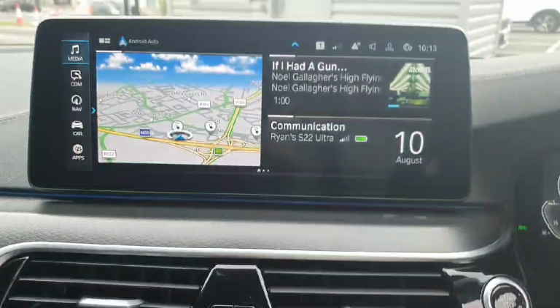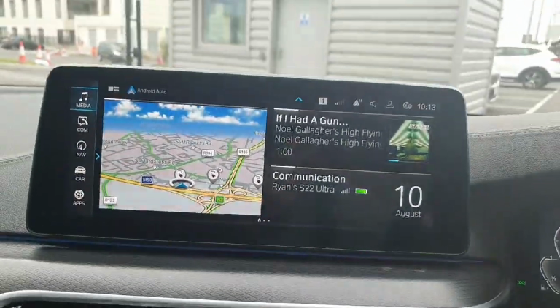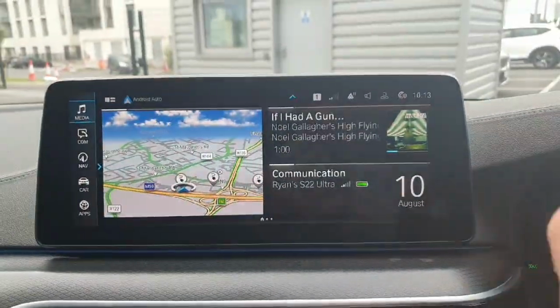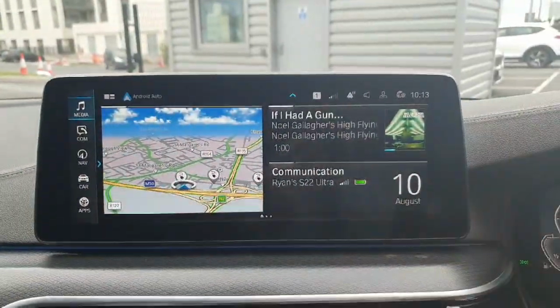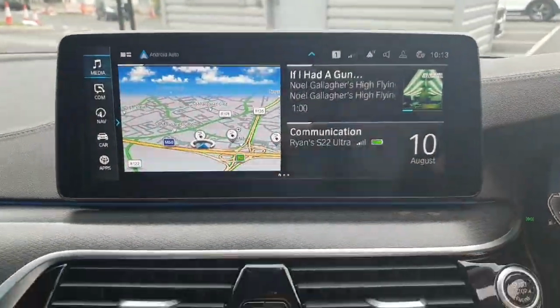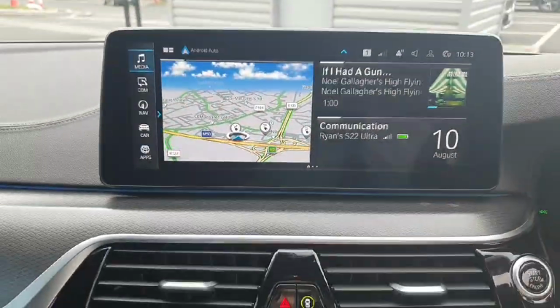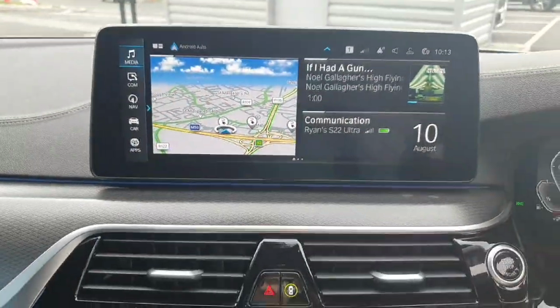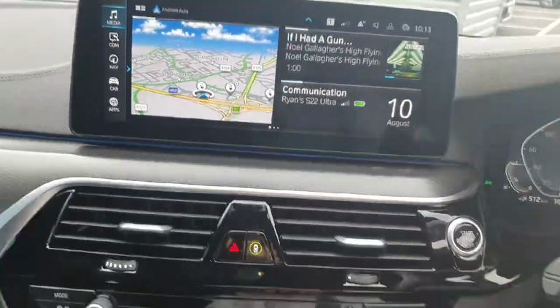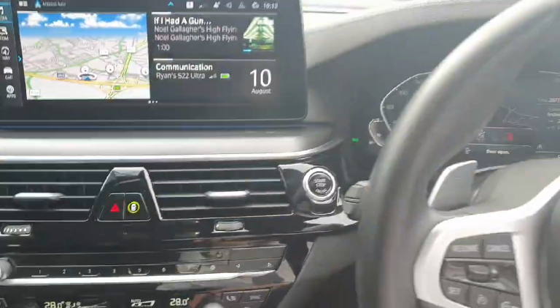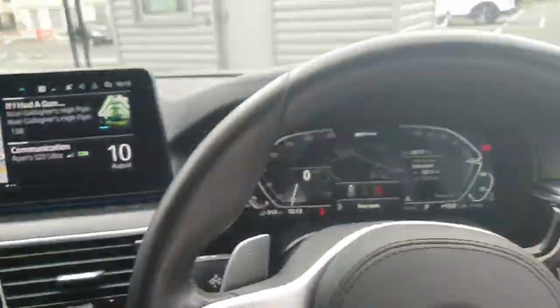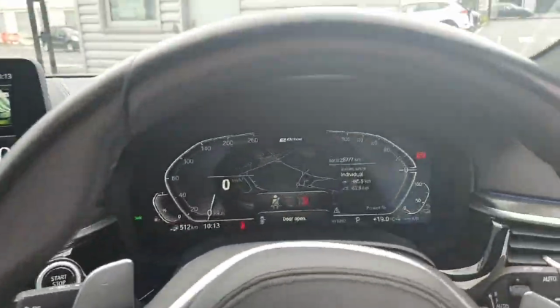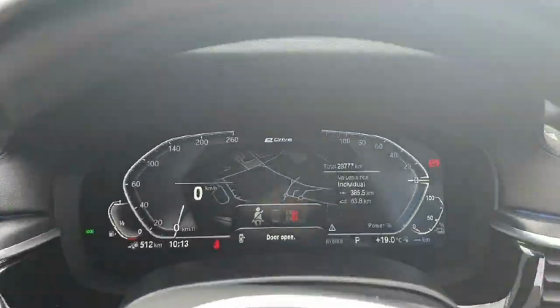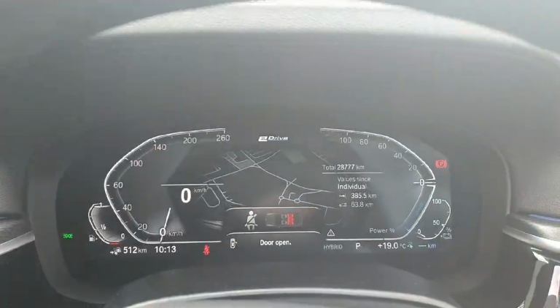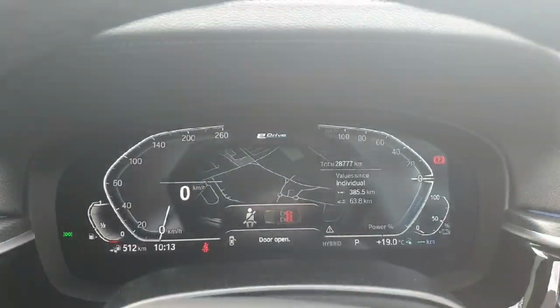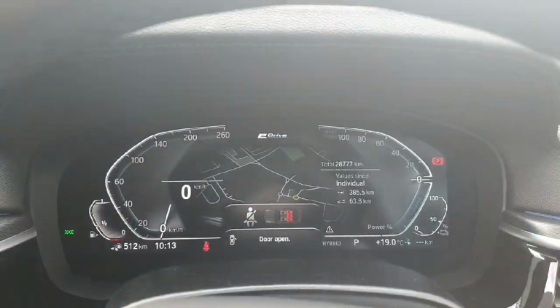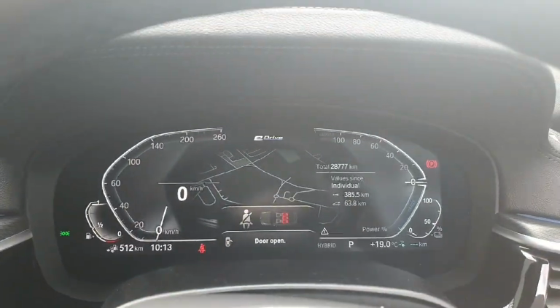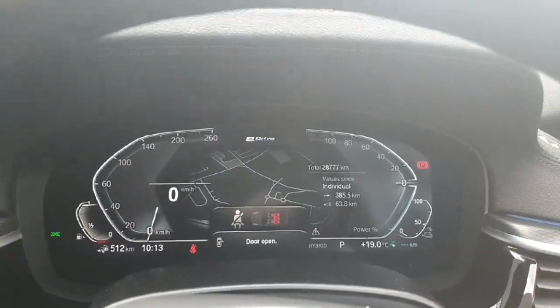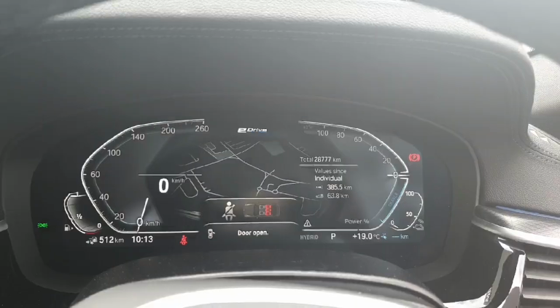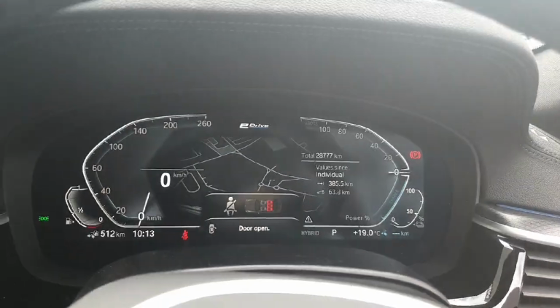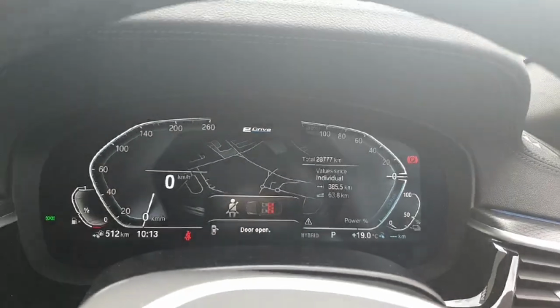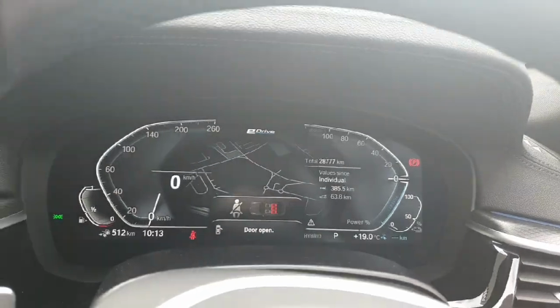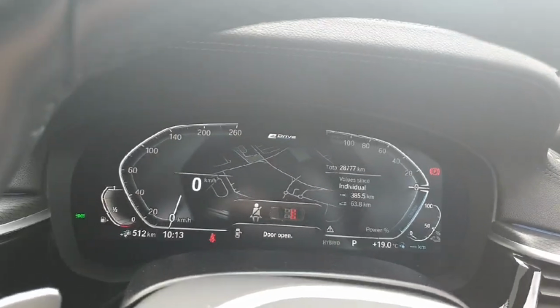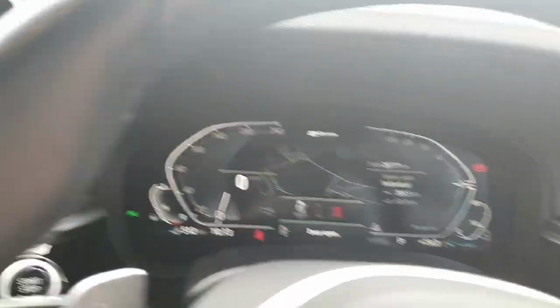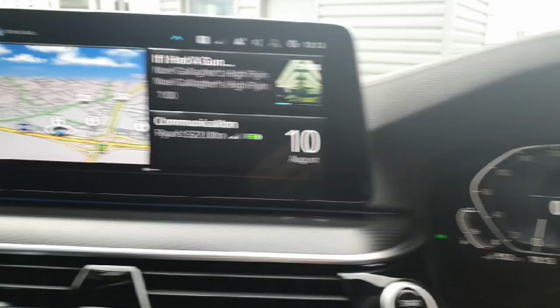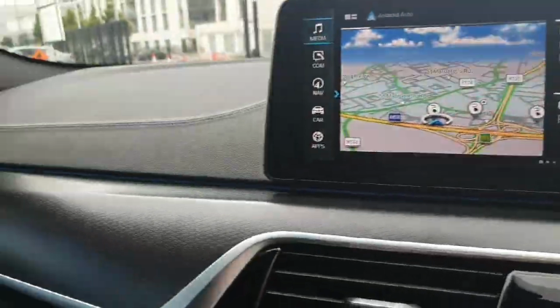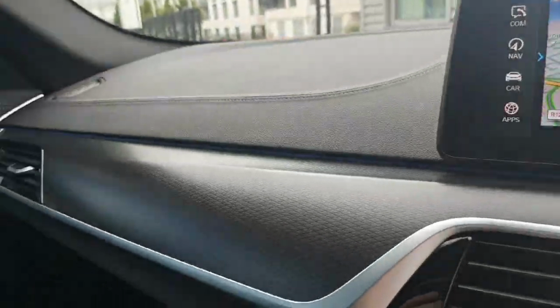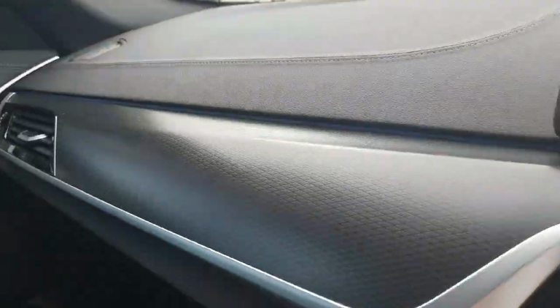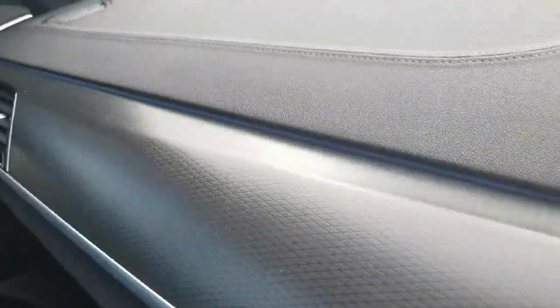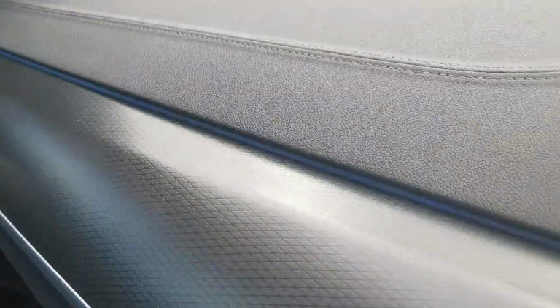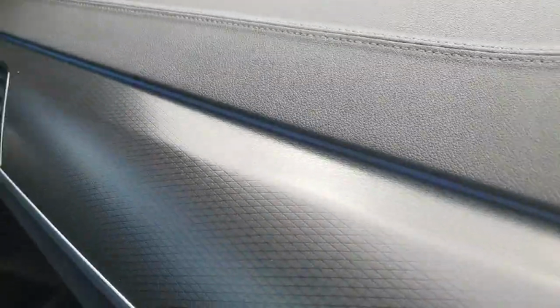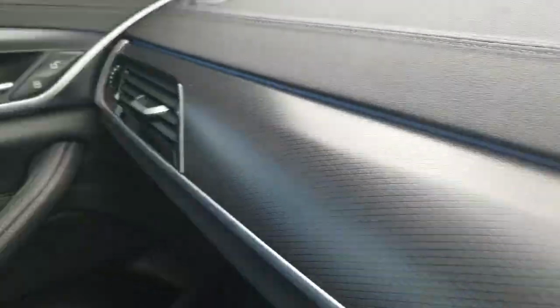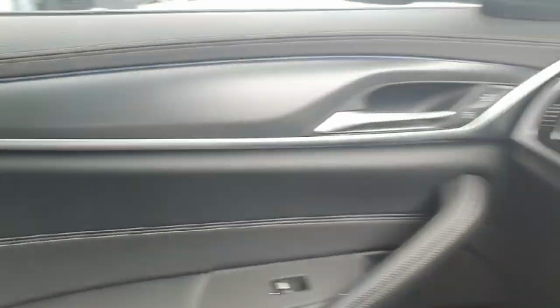You can of course get Apple CarPlay and Android Auto as standard on this vehicle. Looking now at the digital driver's display, we have an LED light bar — you can just about see it here.